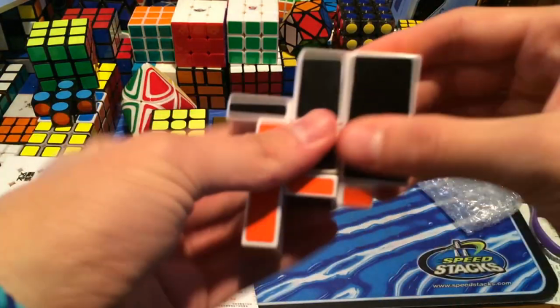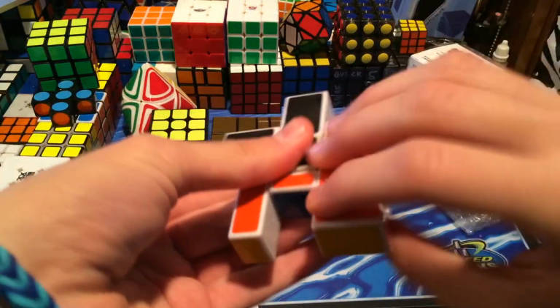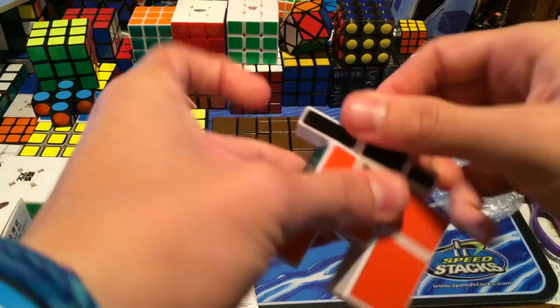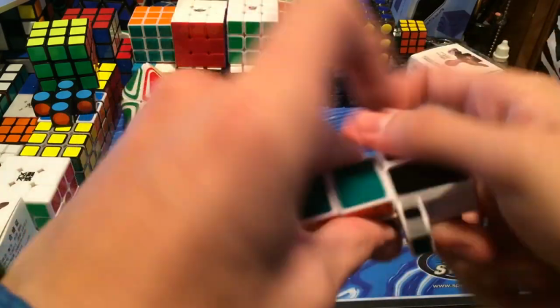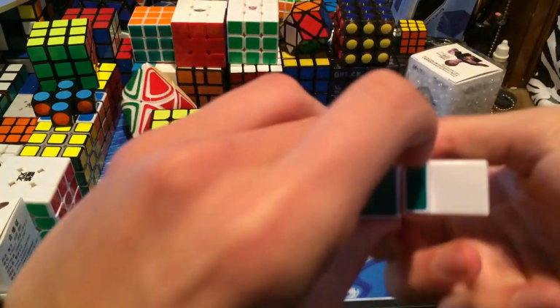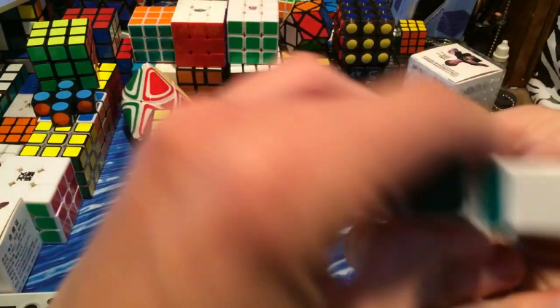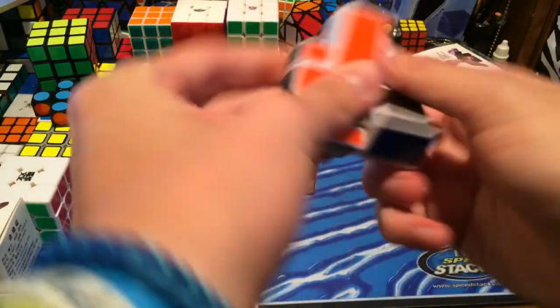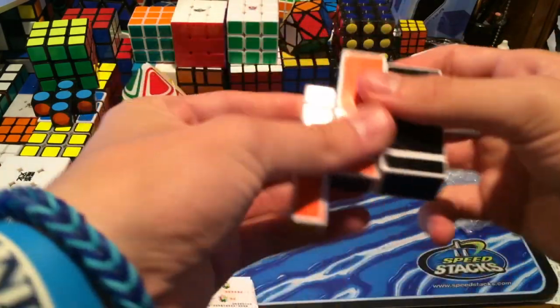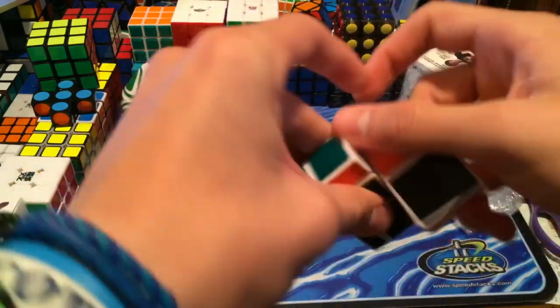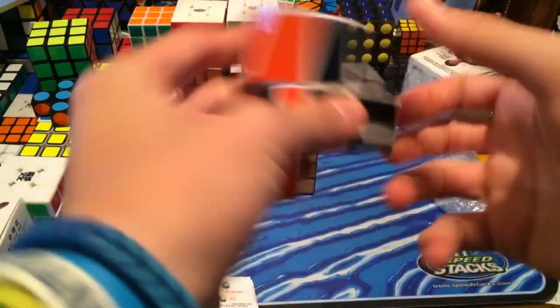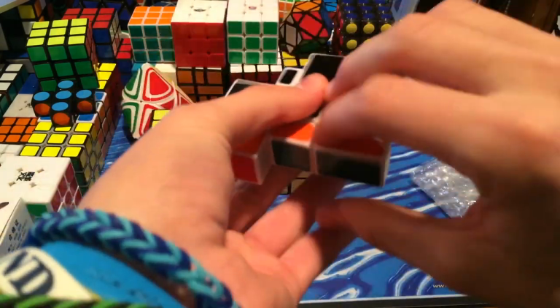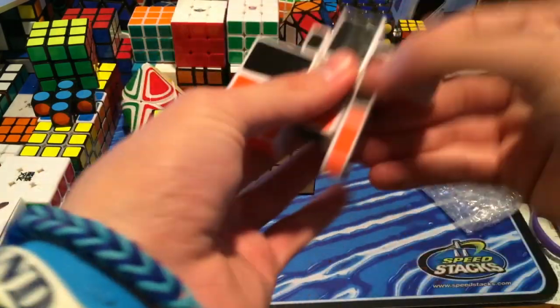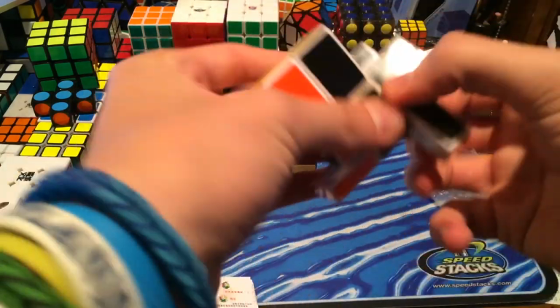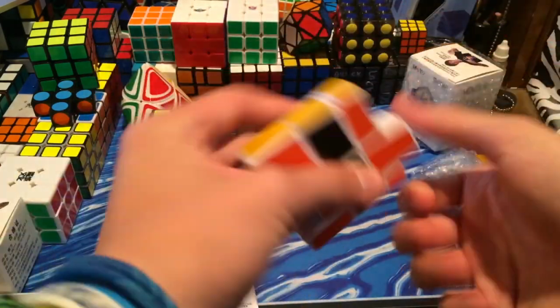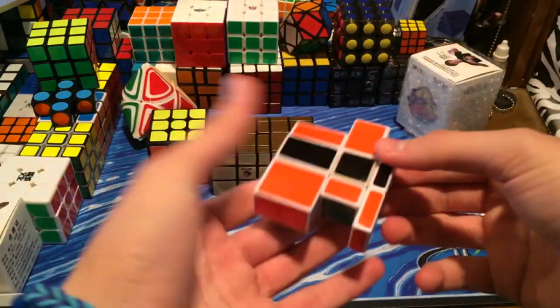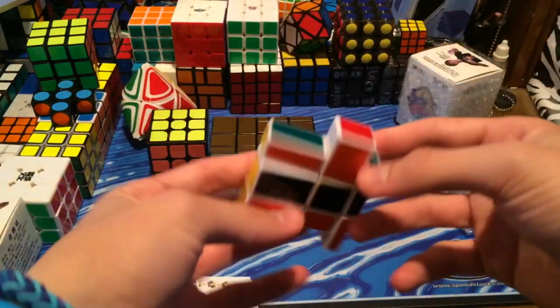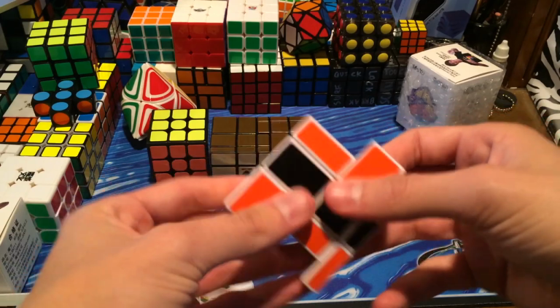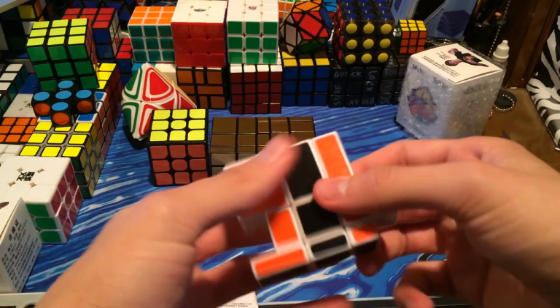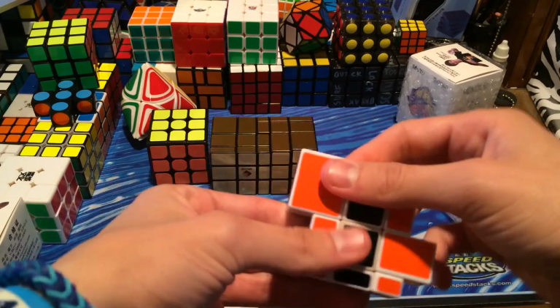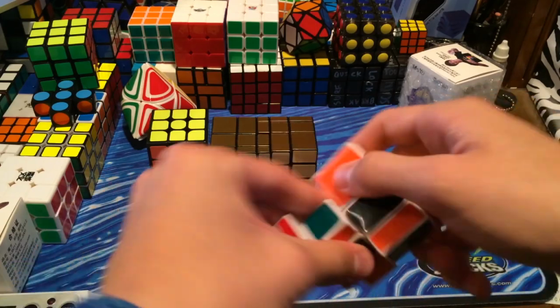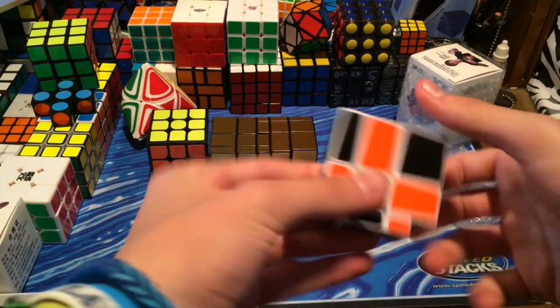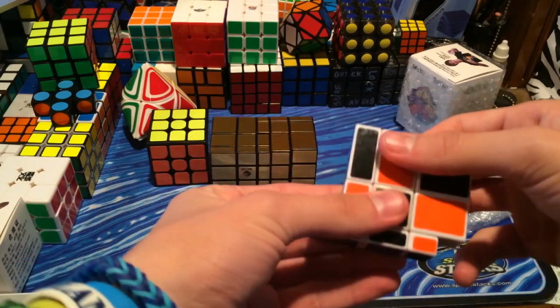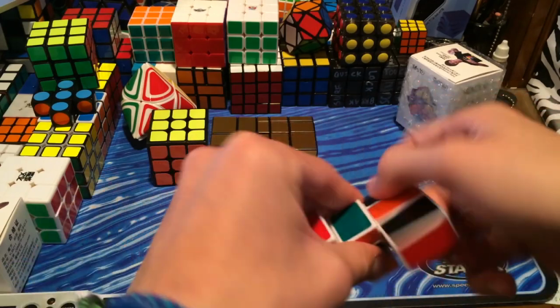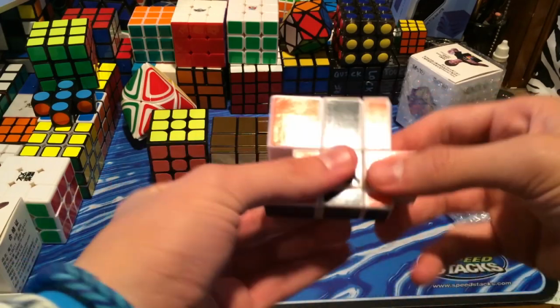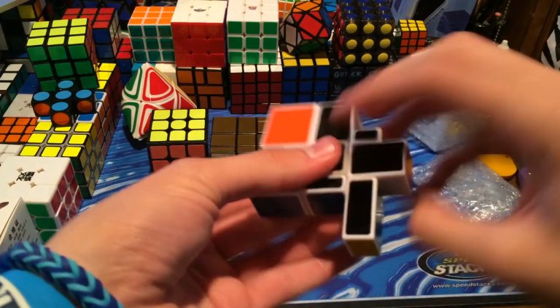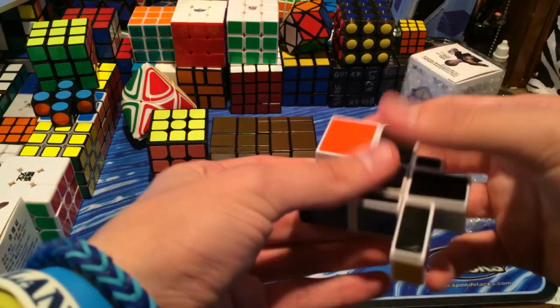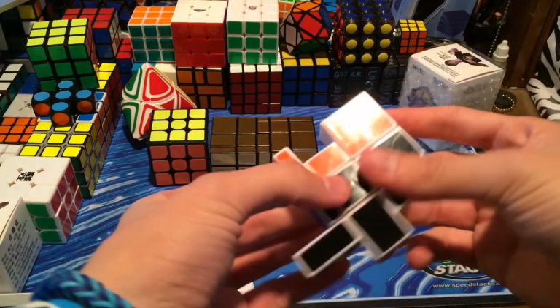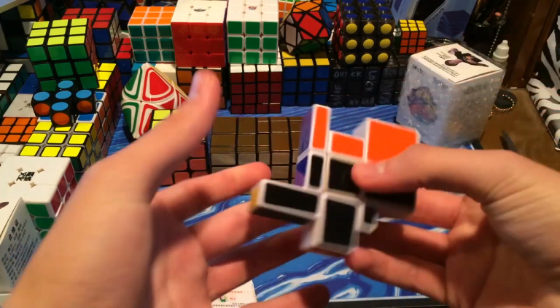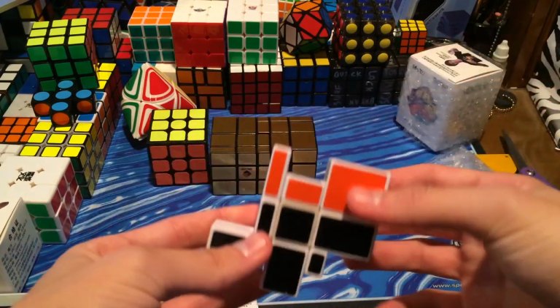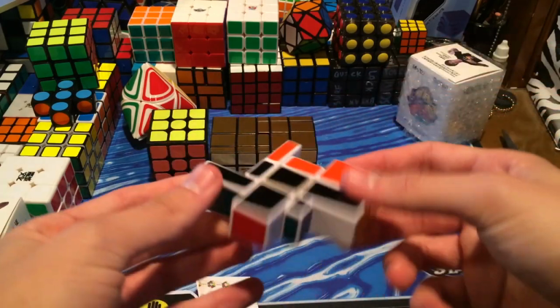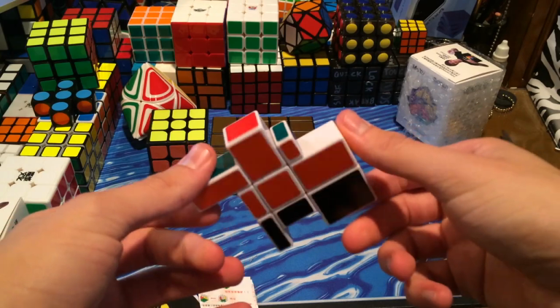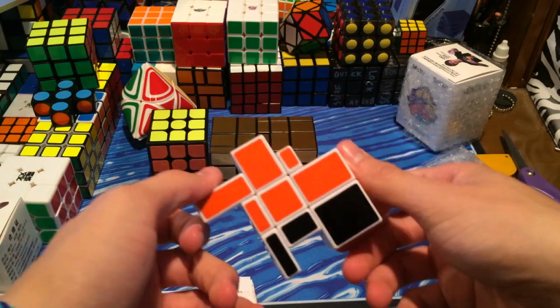Here is what it looks like scrambled up. This feels really weird actually. I'll give it another few turns. There it is scrambled up — looks pretty cool.